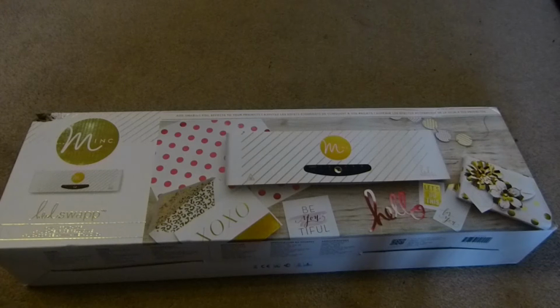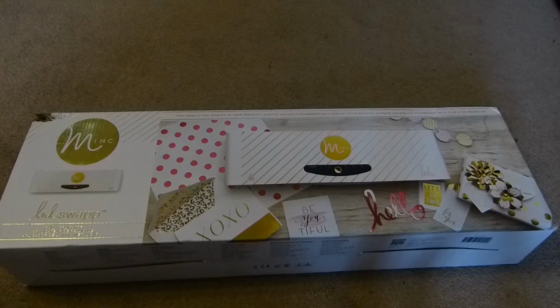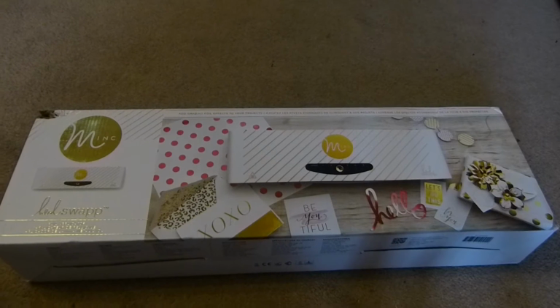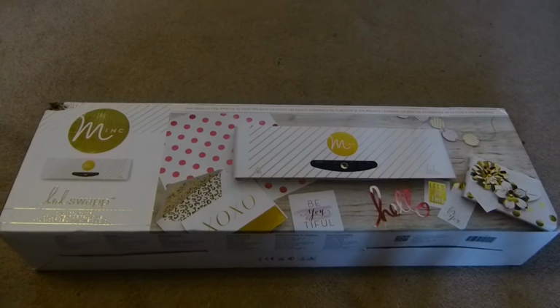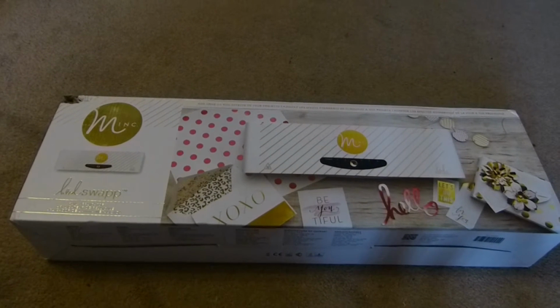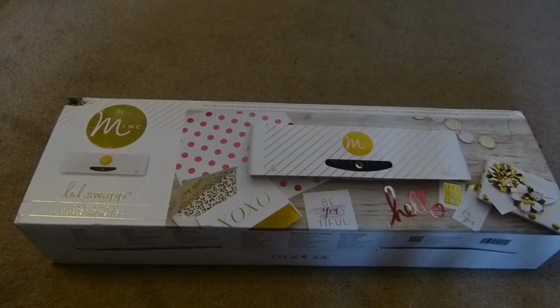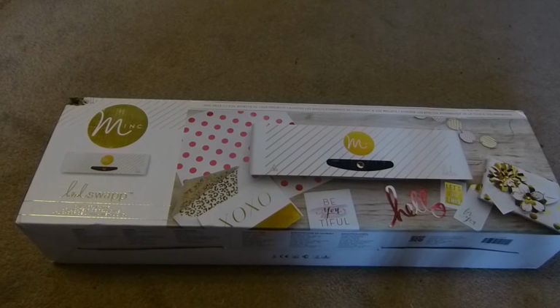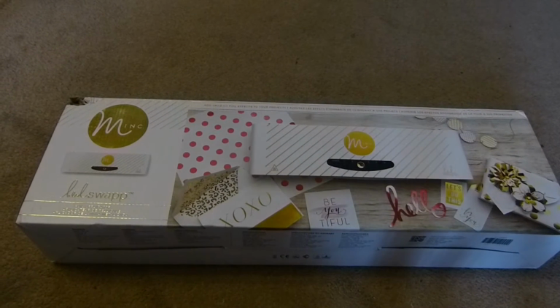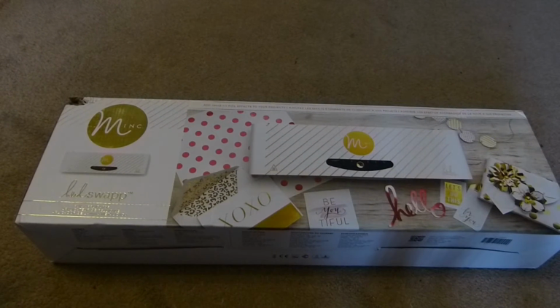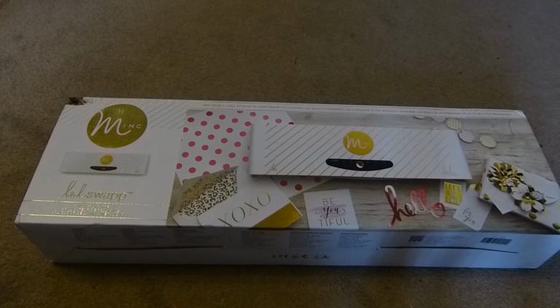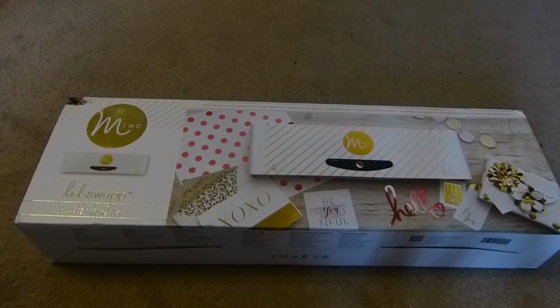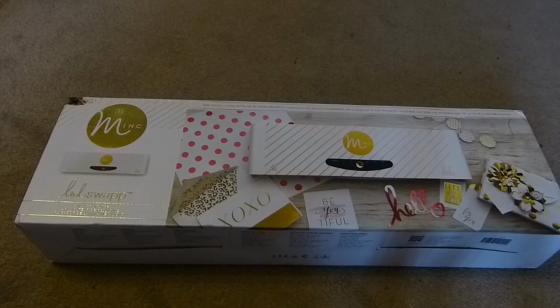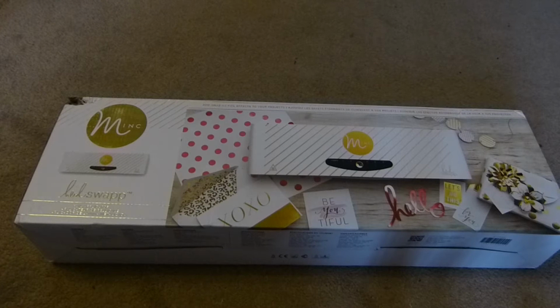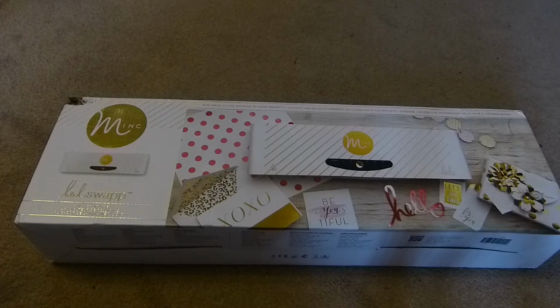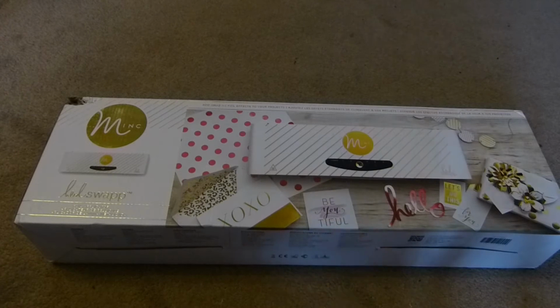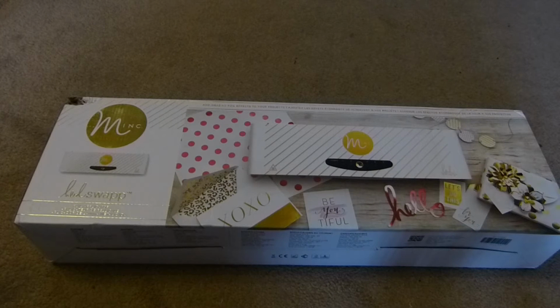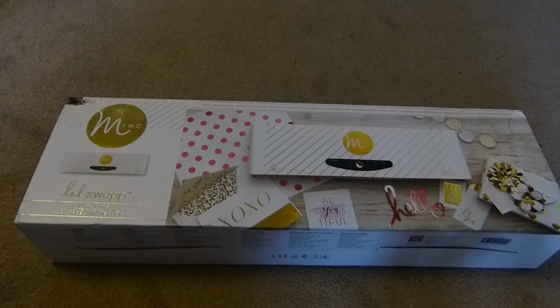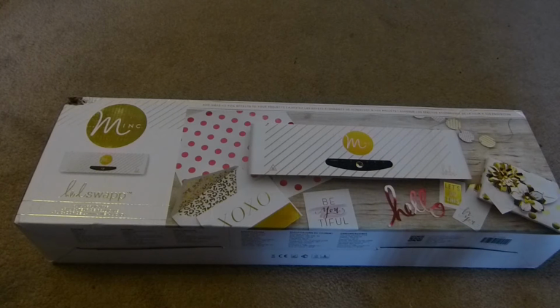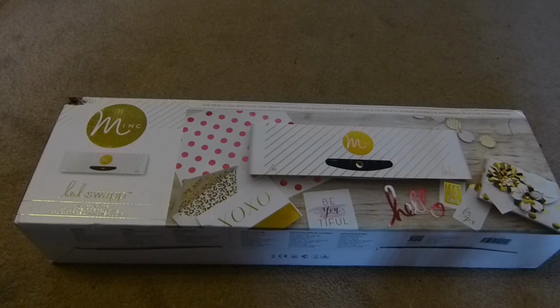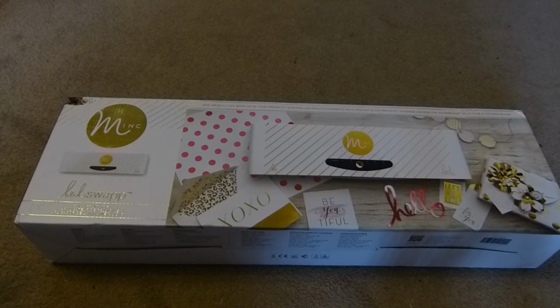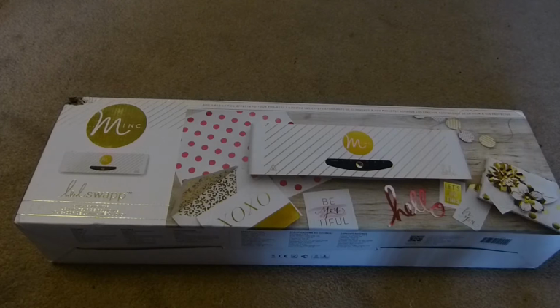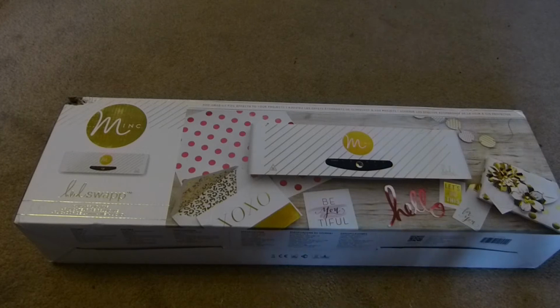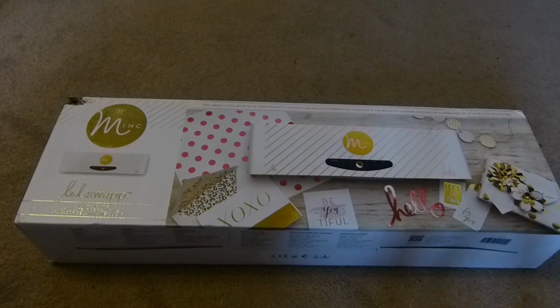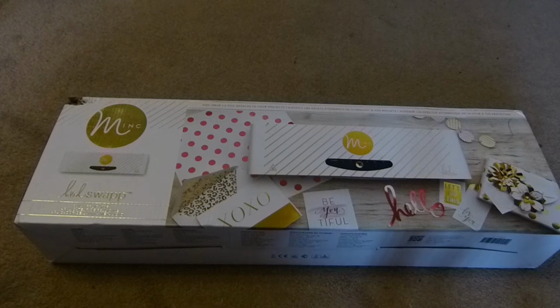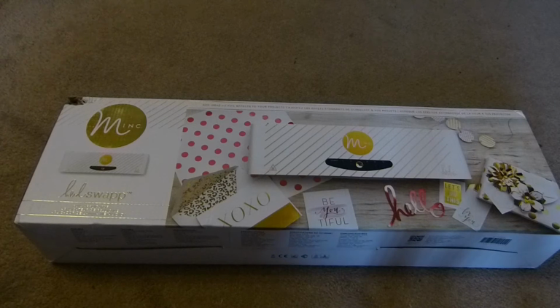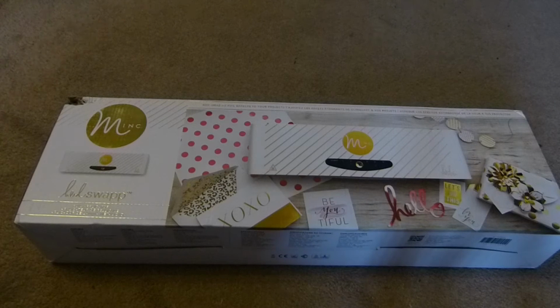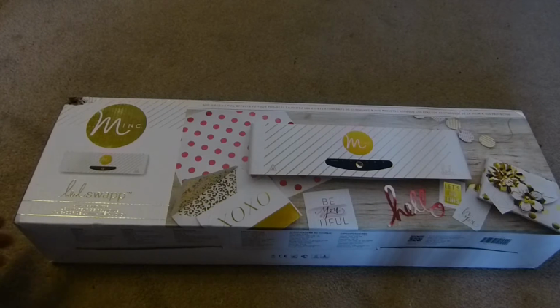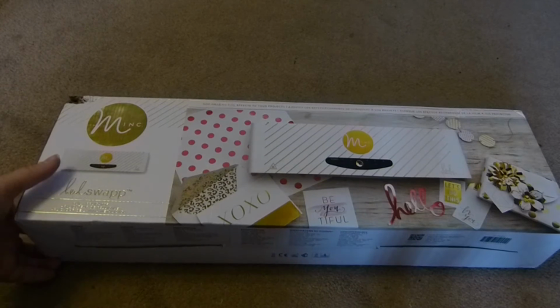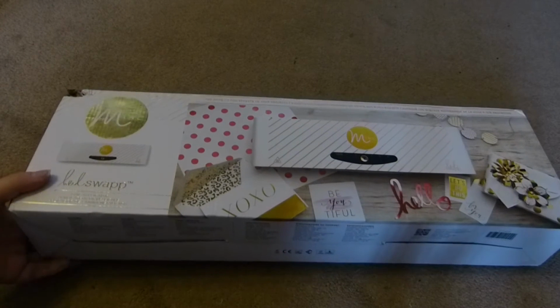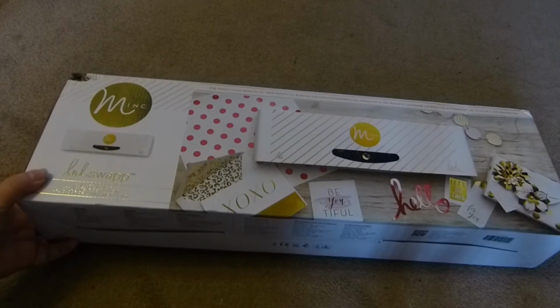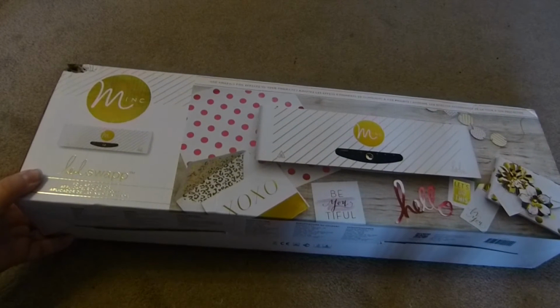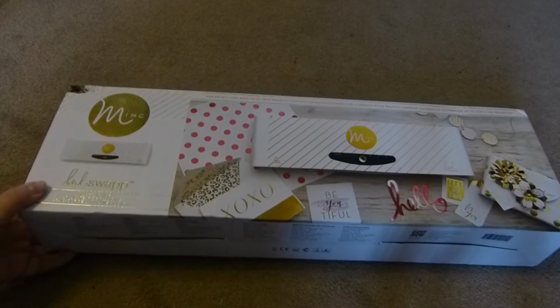Hi, I just purchased this Heidi Swap Mink foil applicator. I bought it from Hobbycraft and it was £90. I just thought I'd show you what you get in the box.